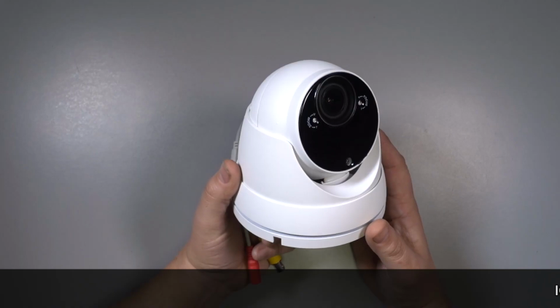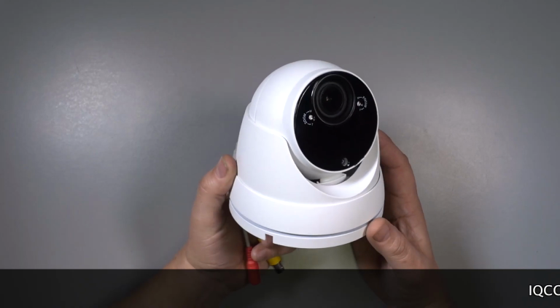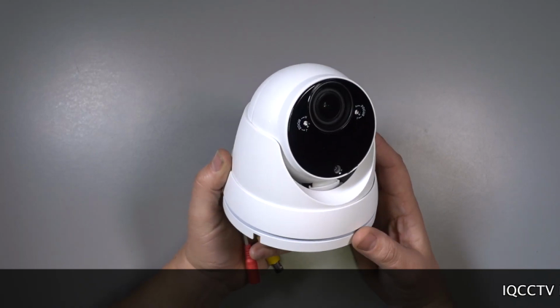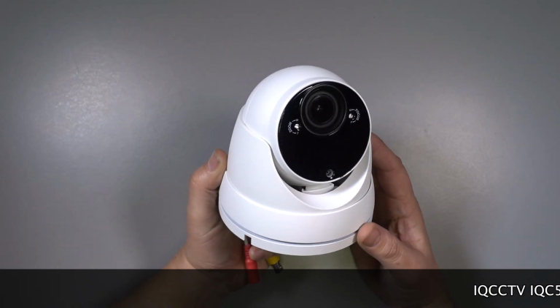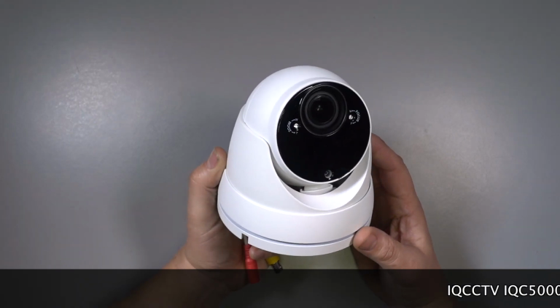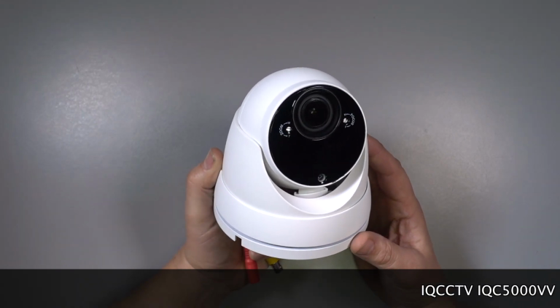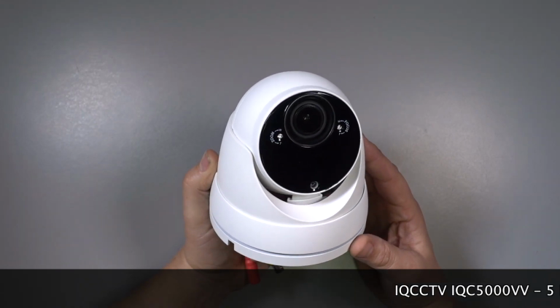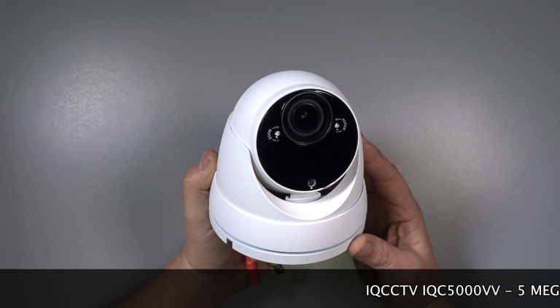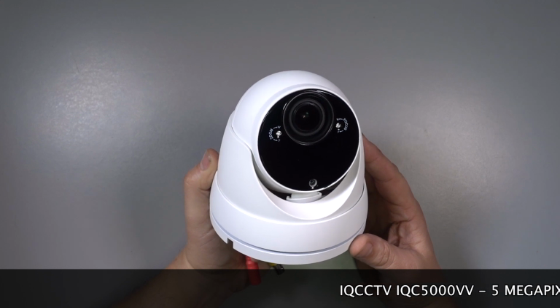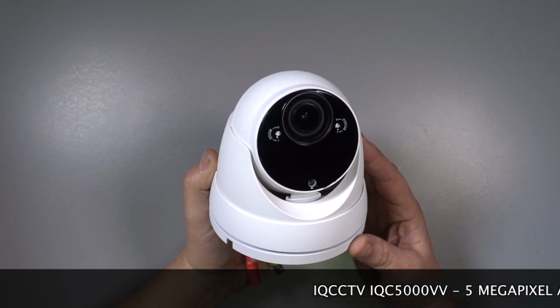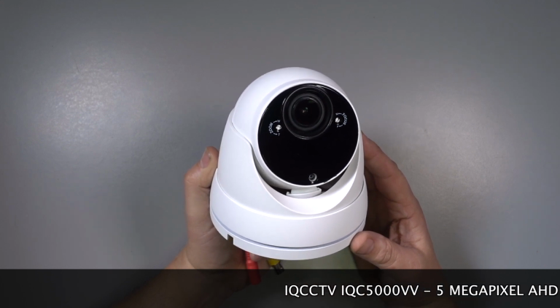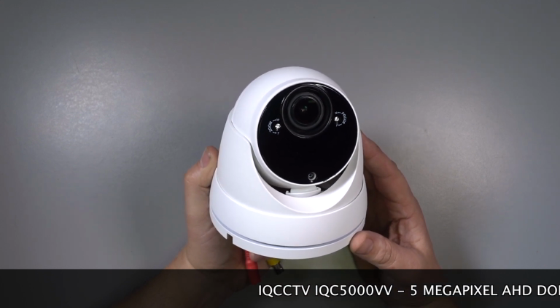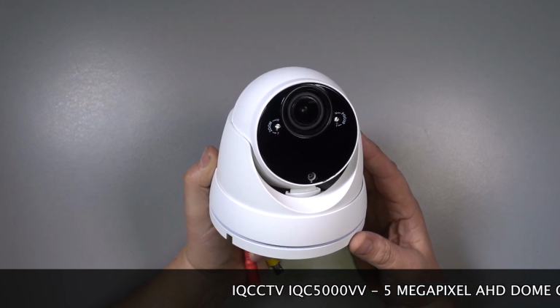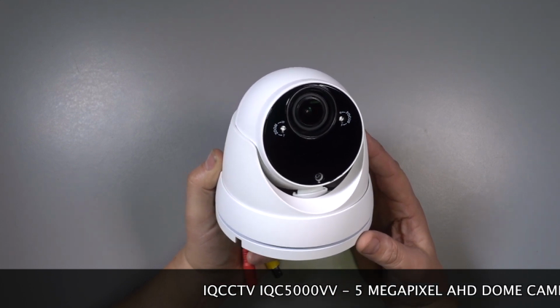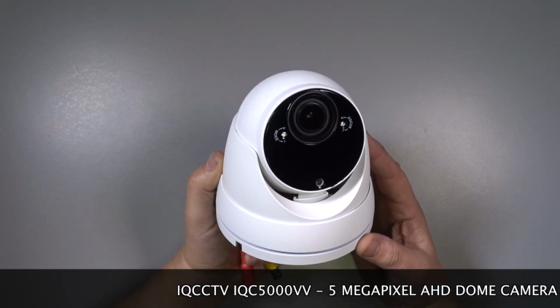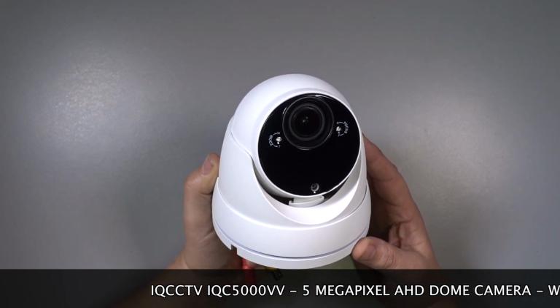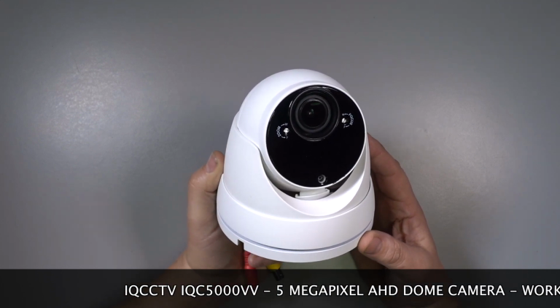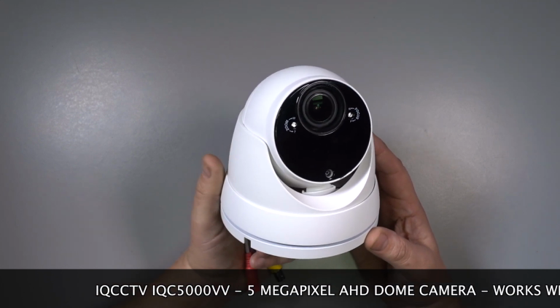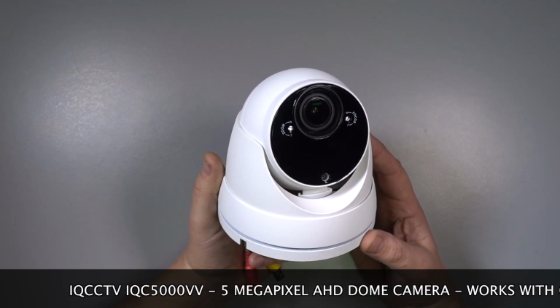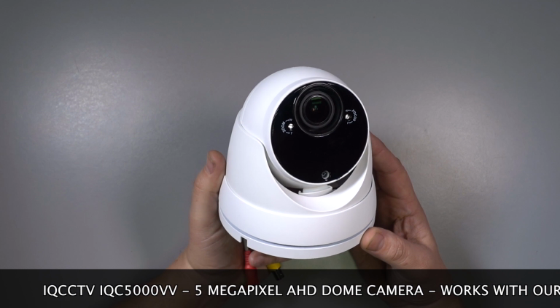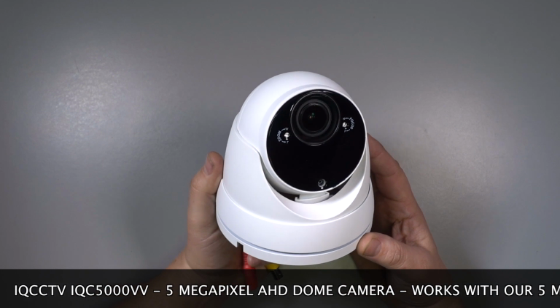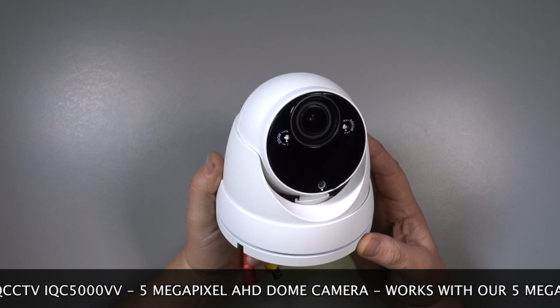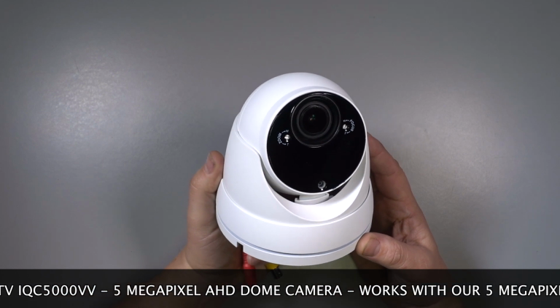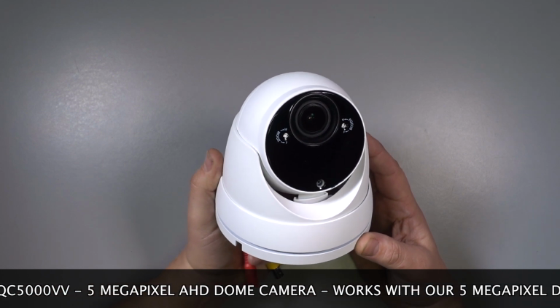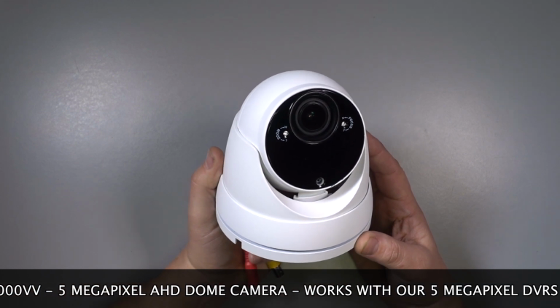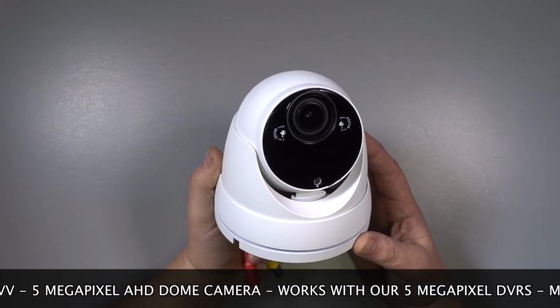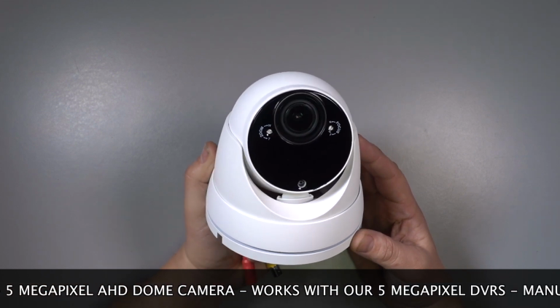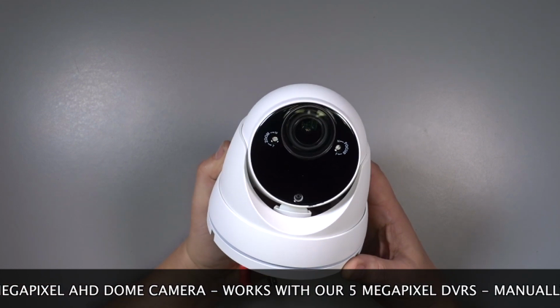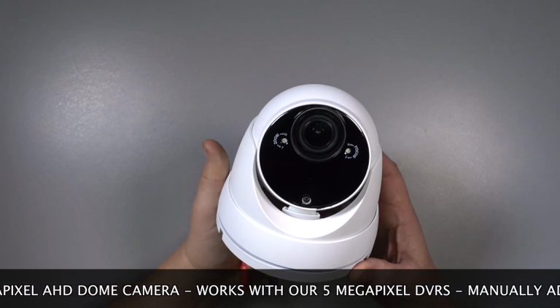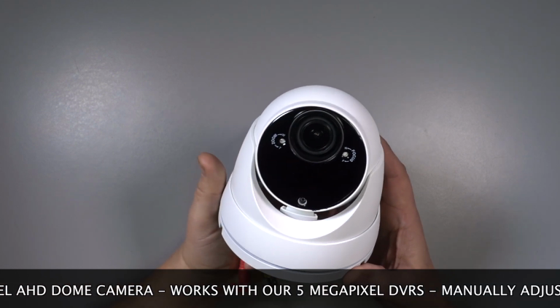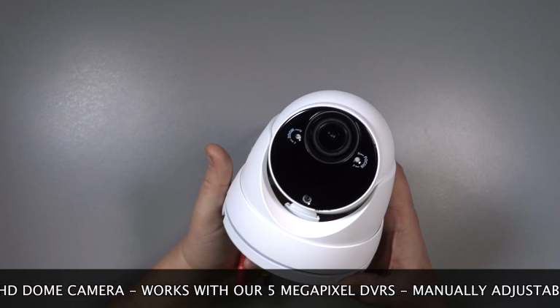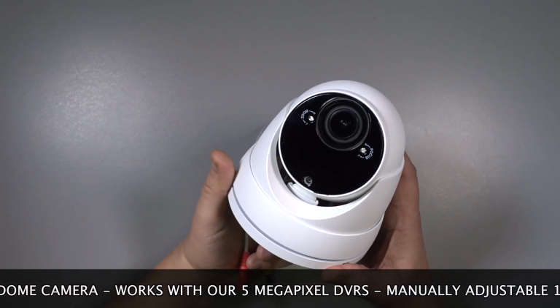The iQC5000VV is an AHD analog high definition camera that connects to our 5 megapixel hybrid AHD DVRs, and it gives a 5 megapixel high resolution image.